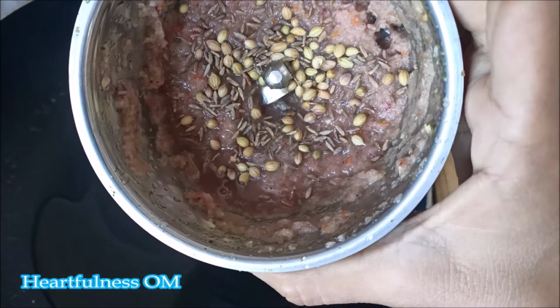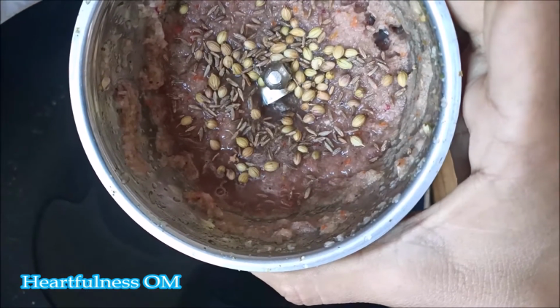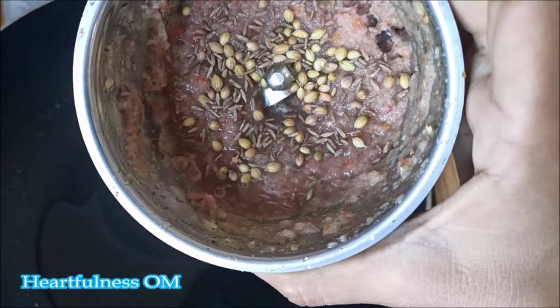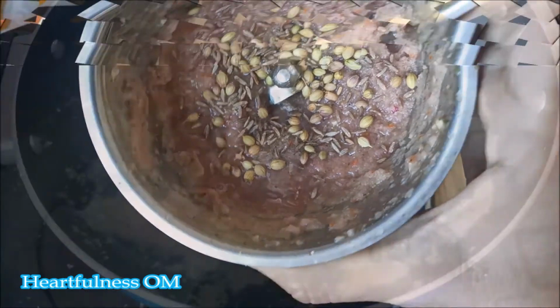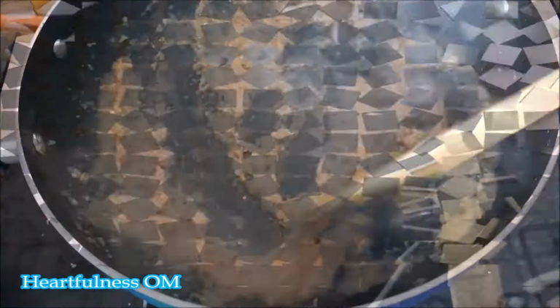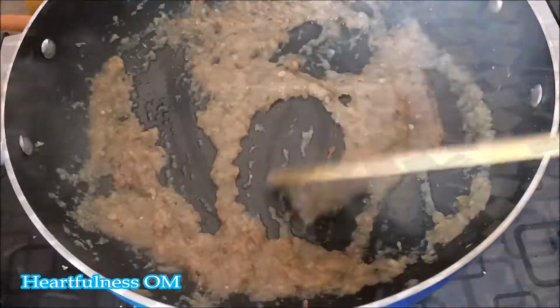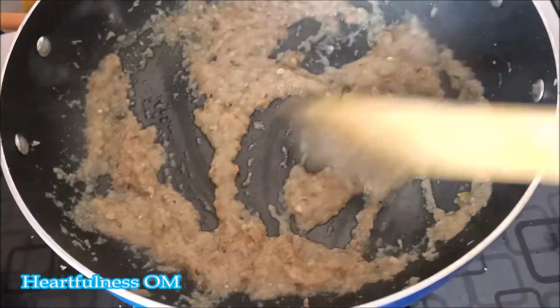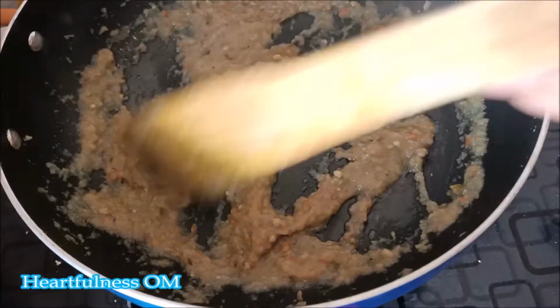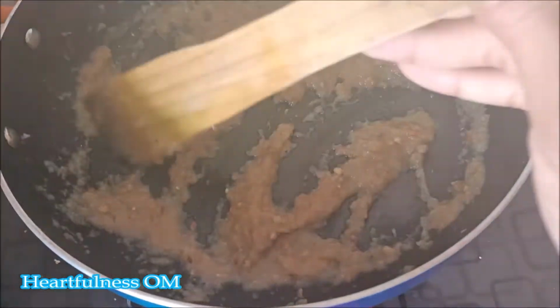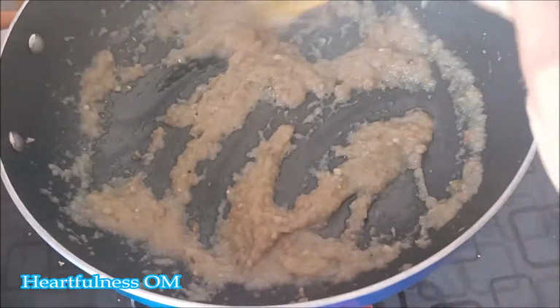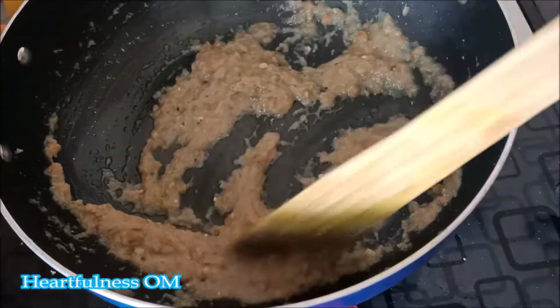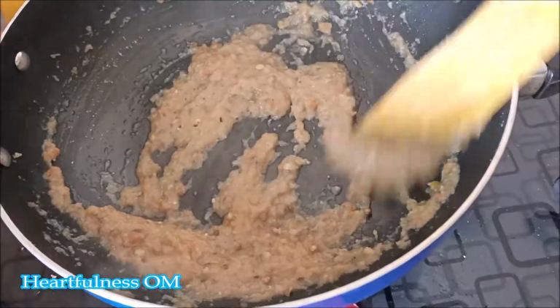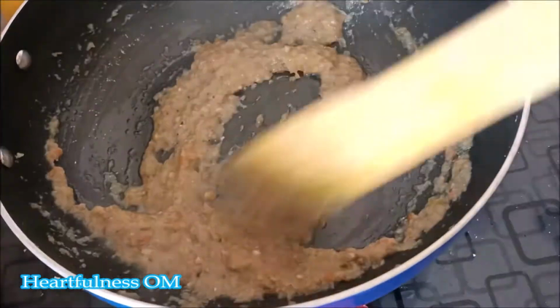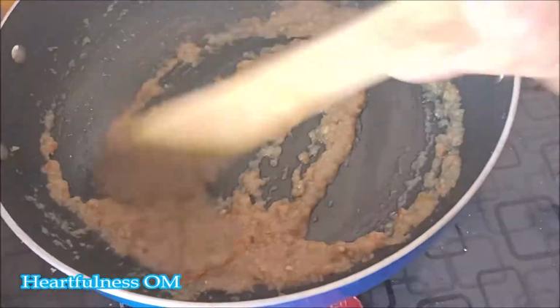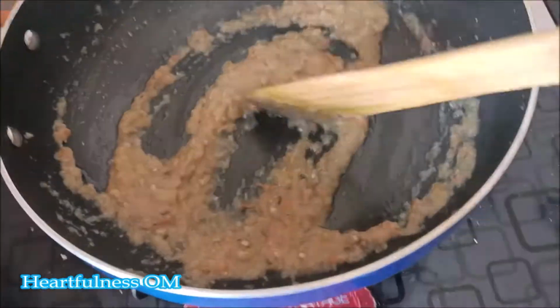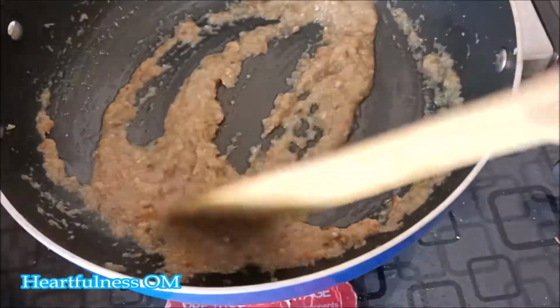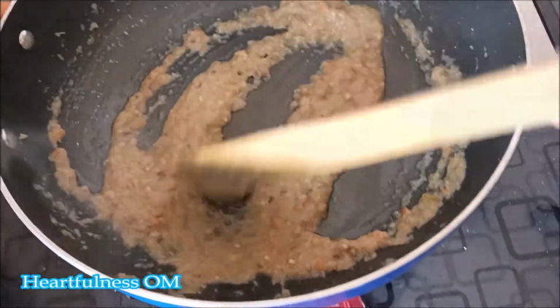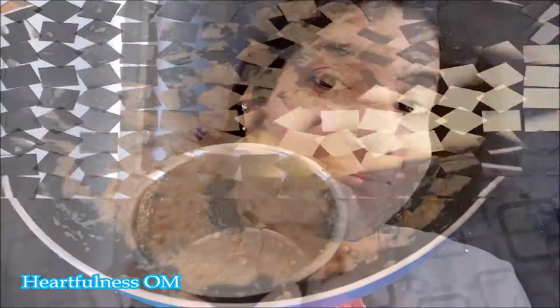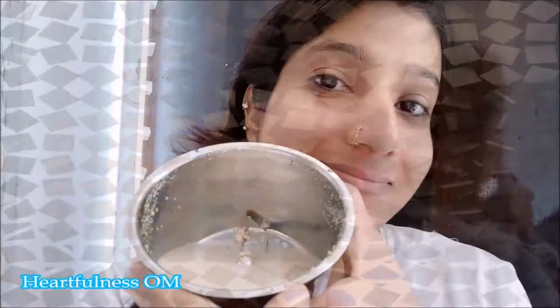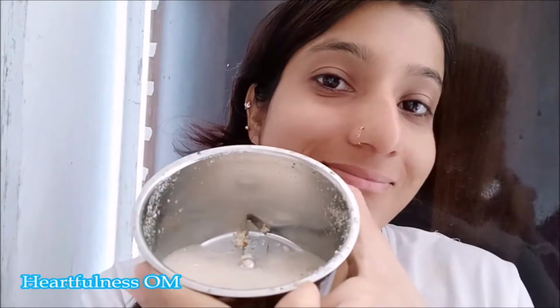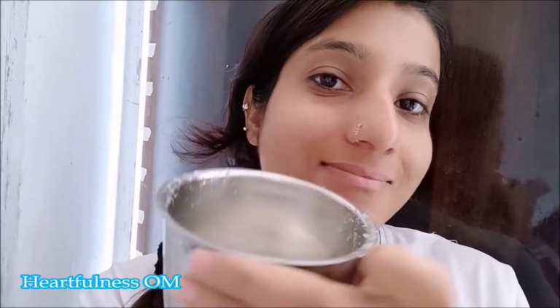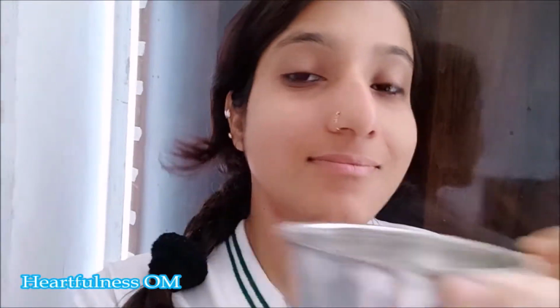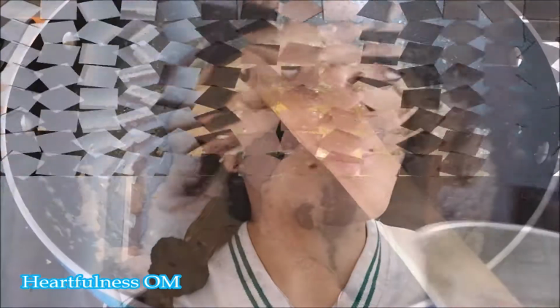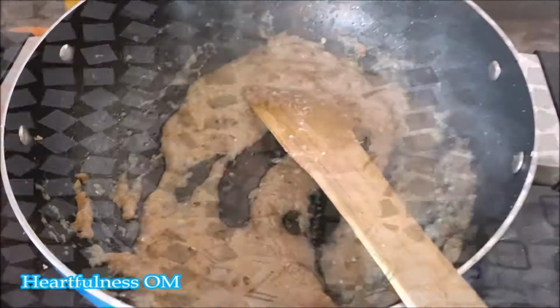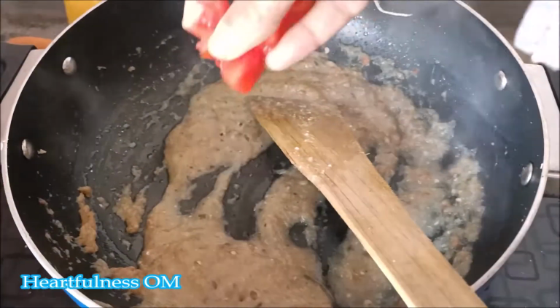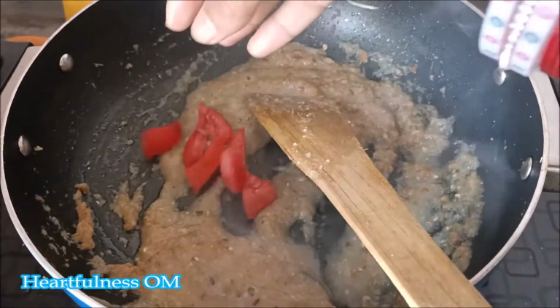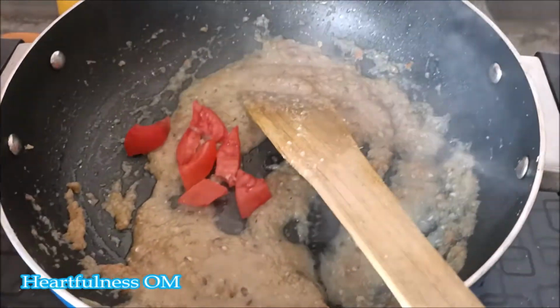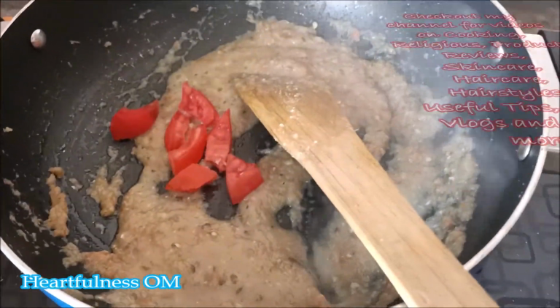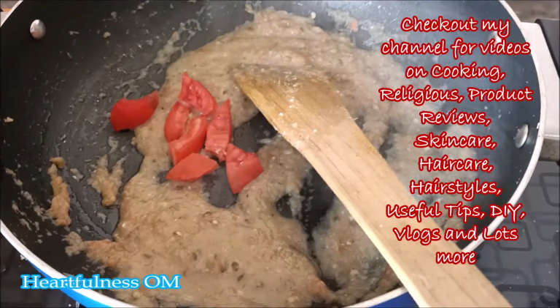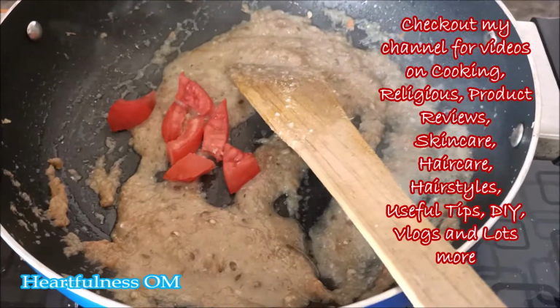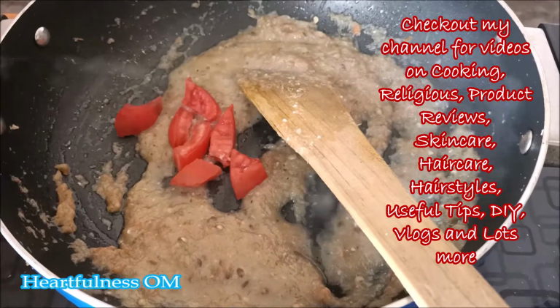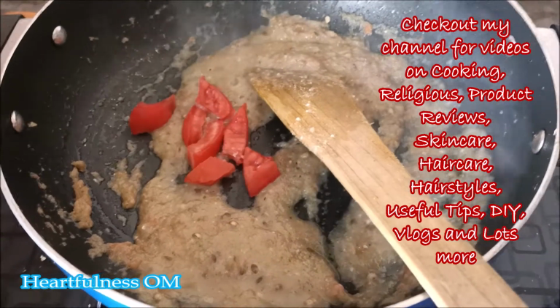If you want, you can put it in now — I will put it in later when the oil is warm. I have grinded it and put it in. After that, I took 4-5 kaju, made a liquid paste, and put it on the side.